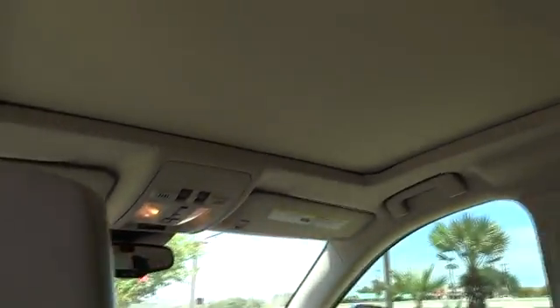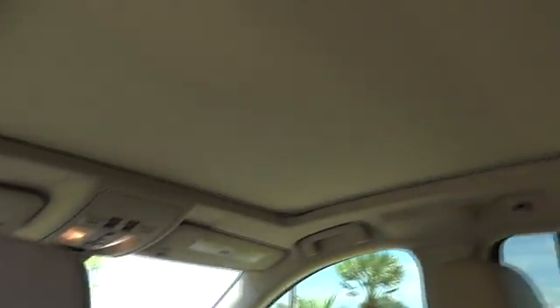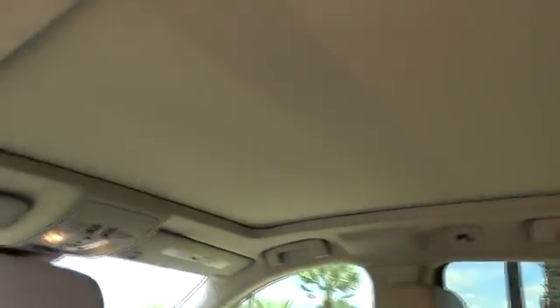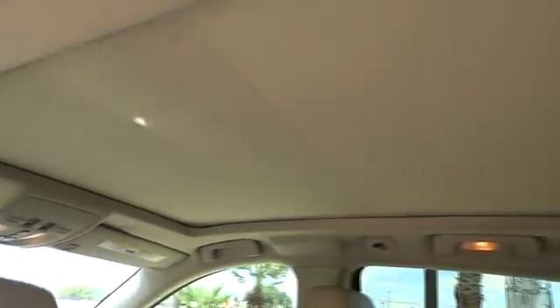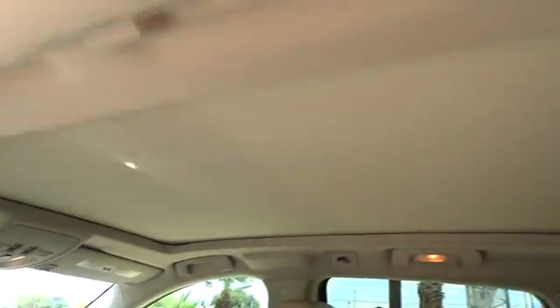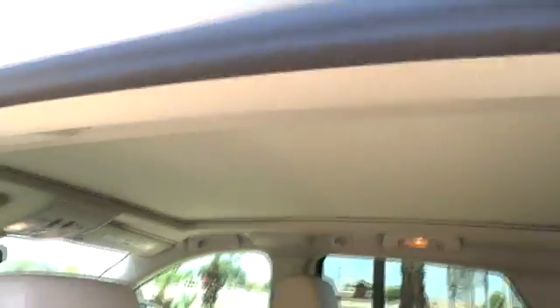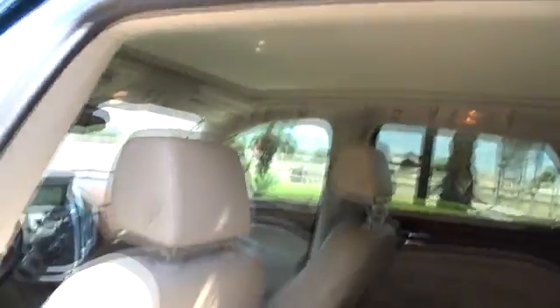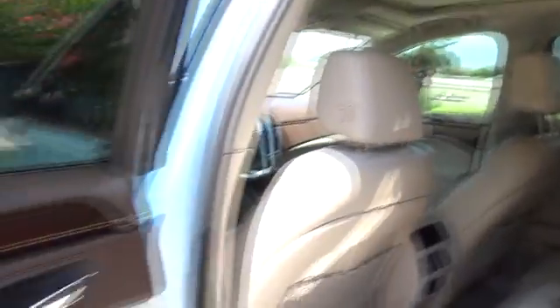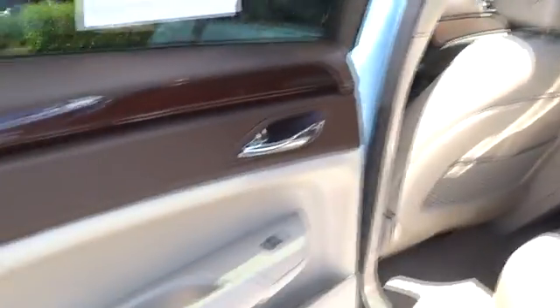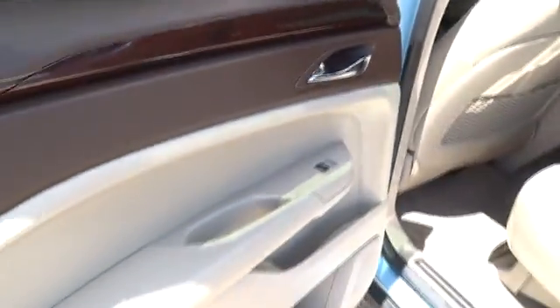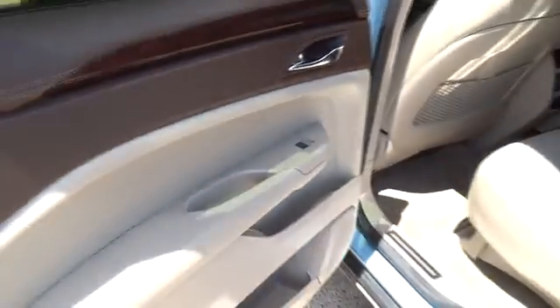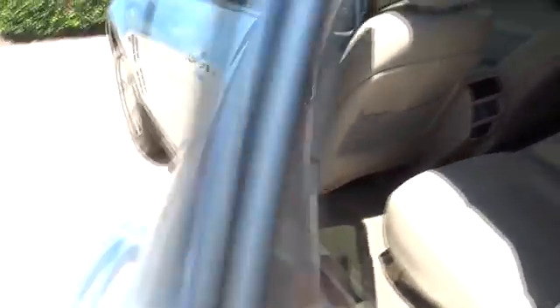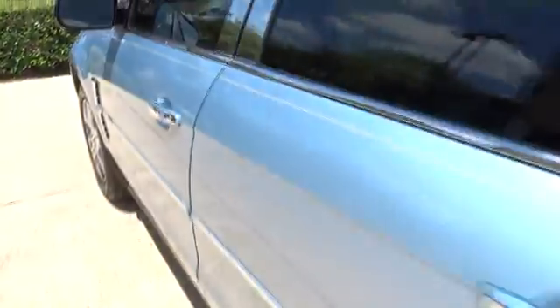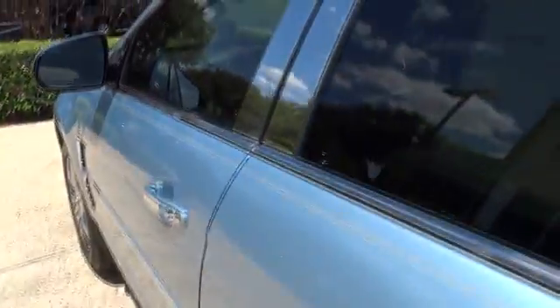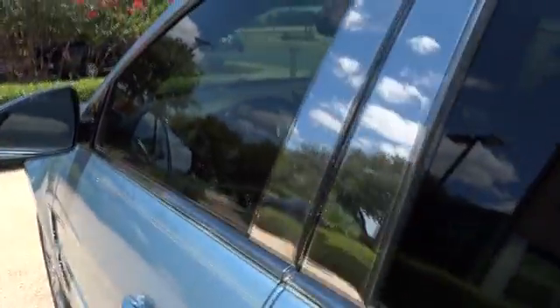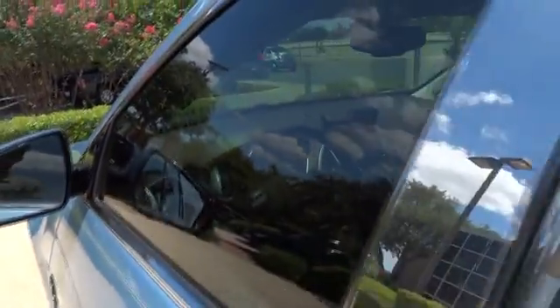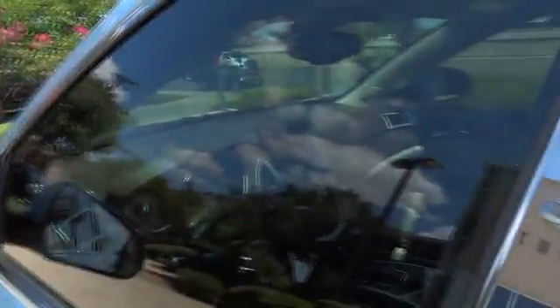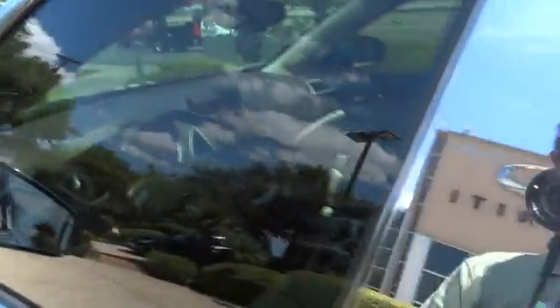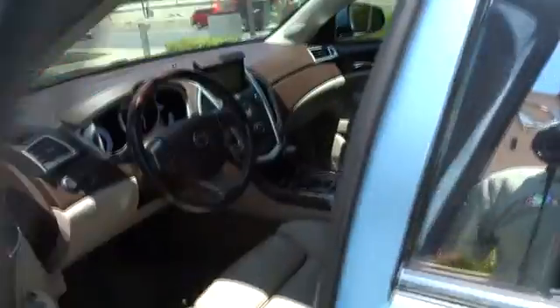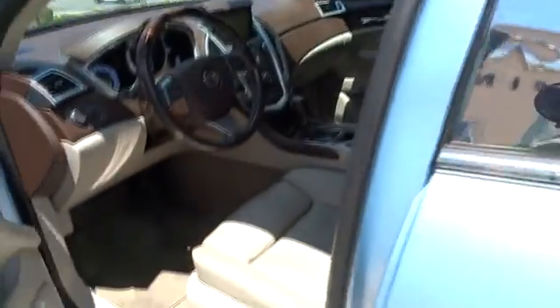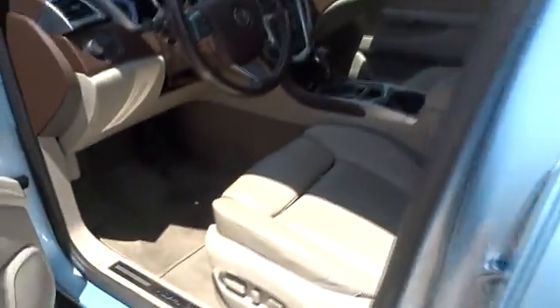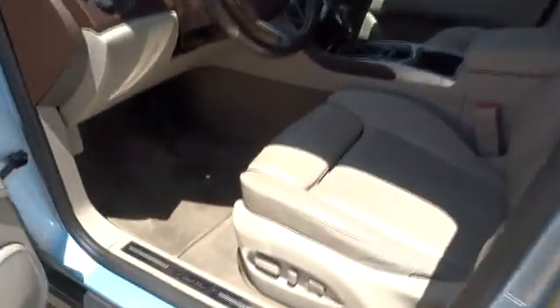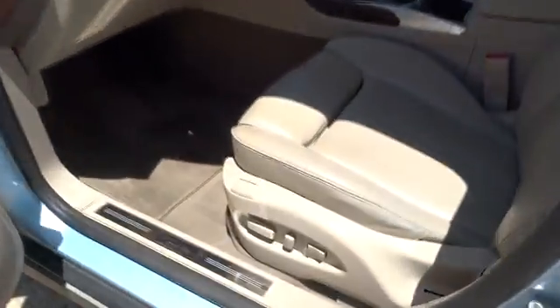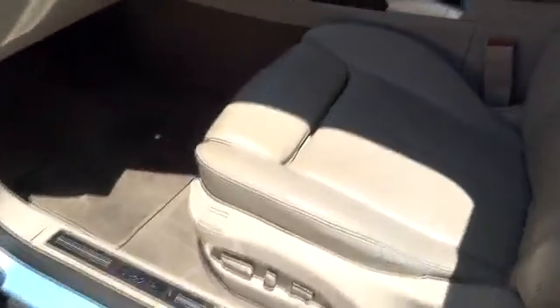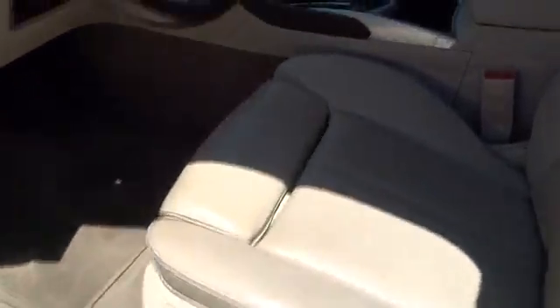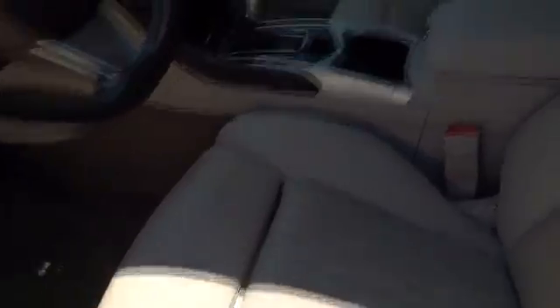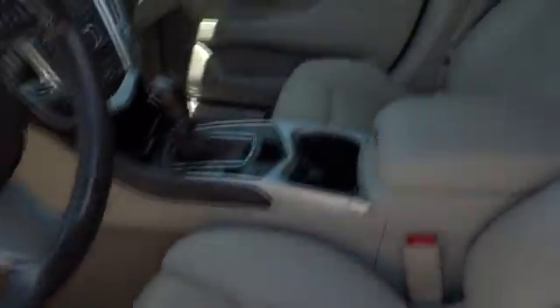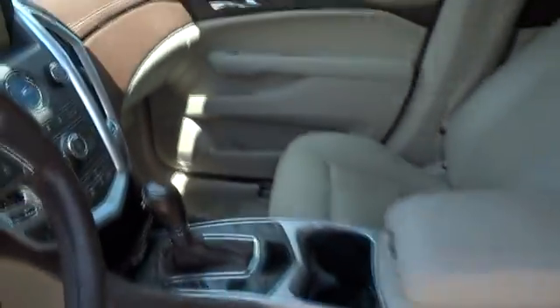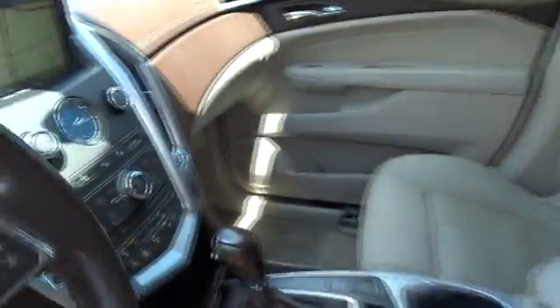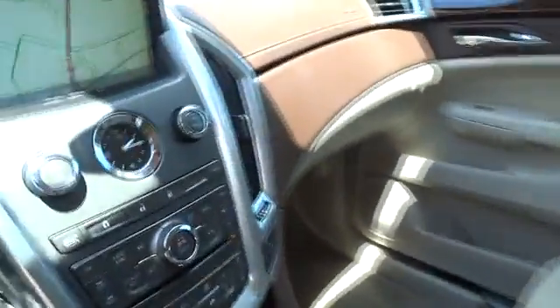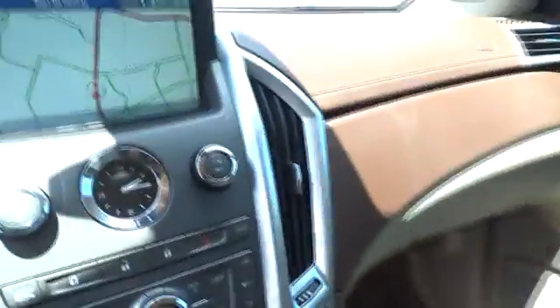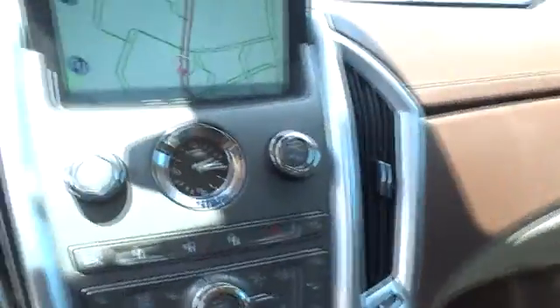Leather-wrapped steering wheel, power steering, adjustable steering wheel, floor mat, auto-dimming rearview mirror, keyless start, aluminum wheels, cruise control, four-wheel disc brakes. Come take a test drive today.